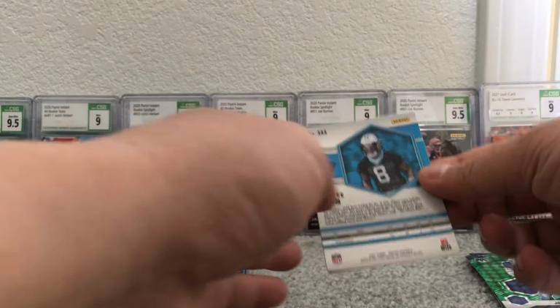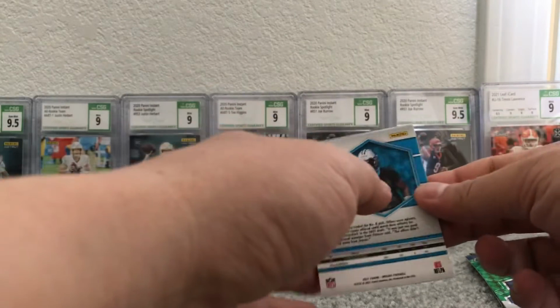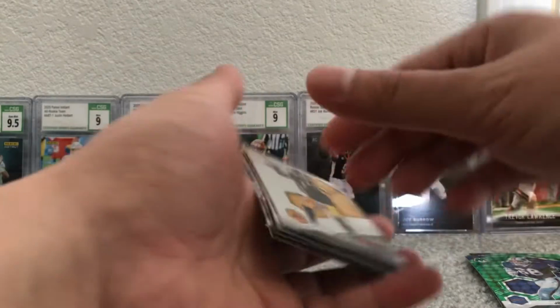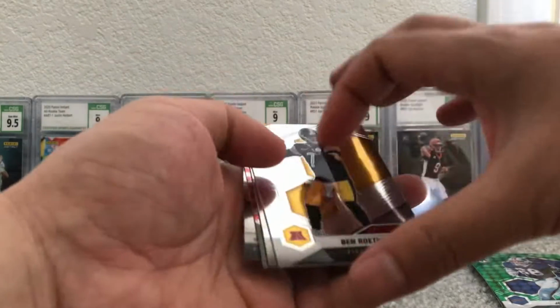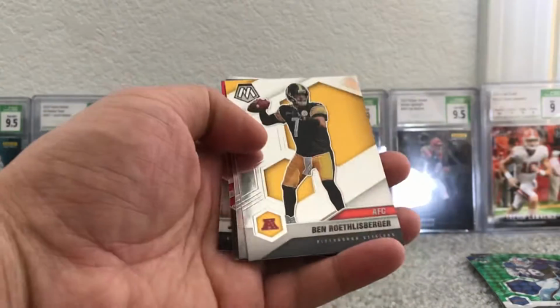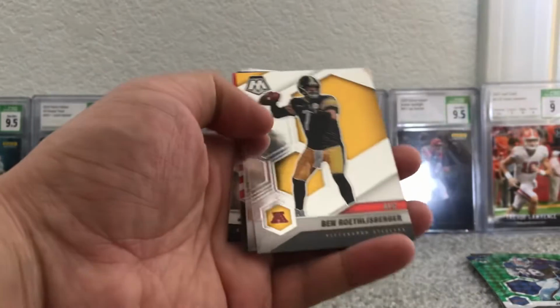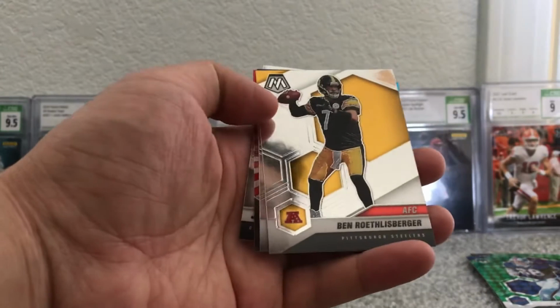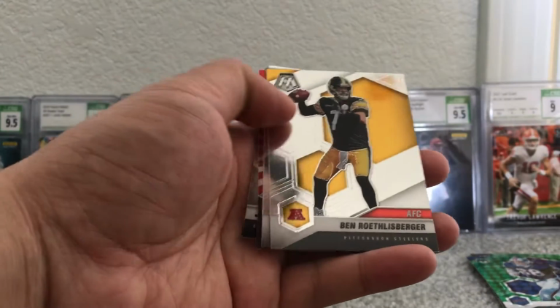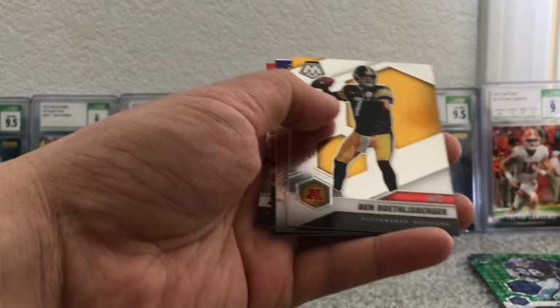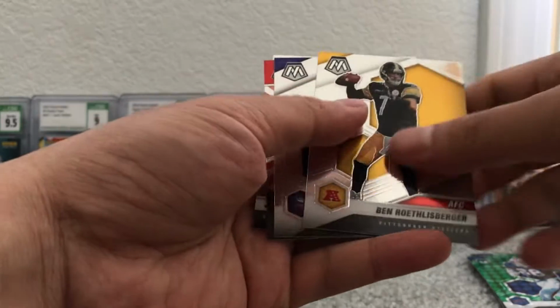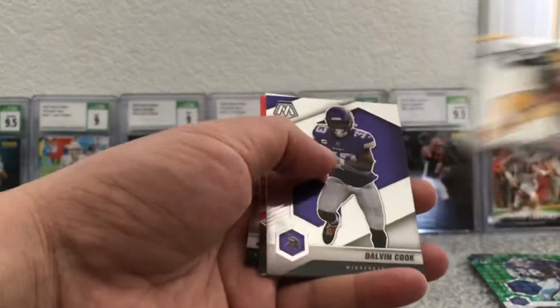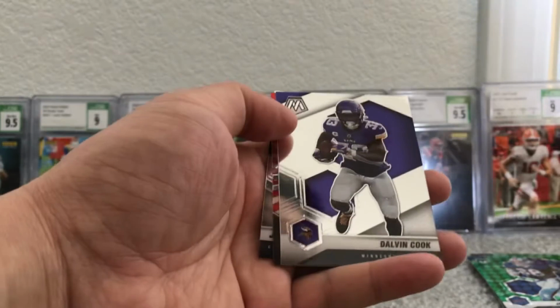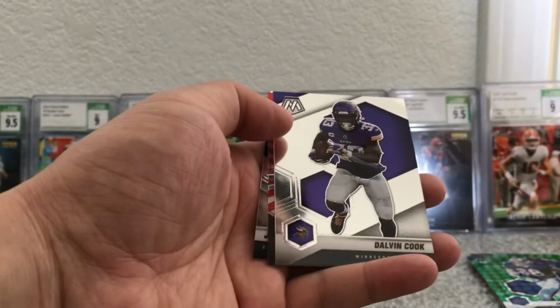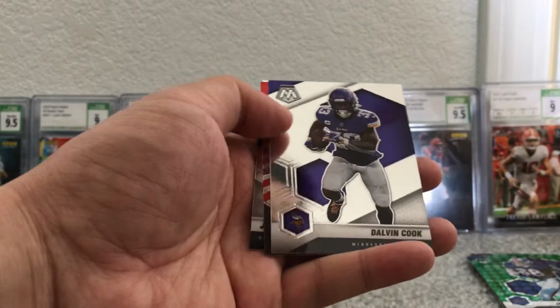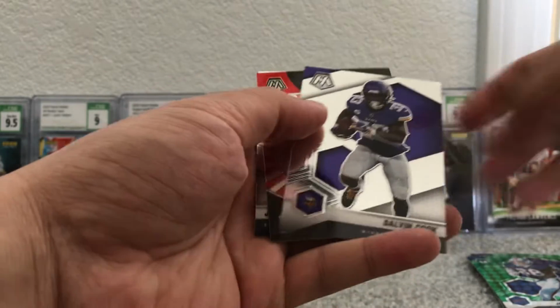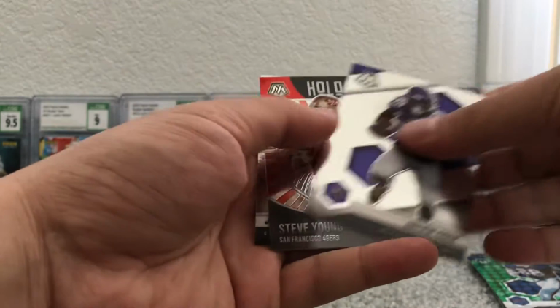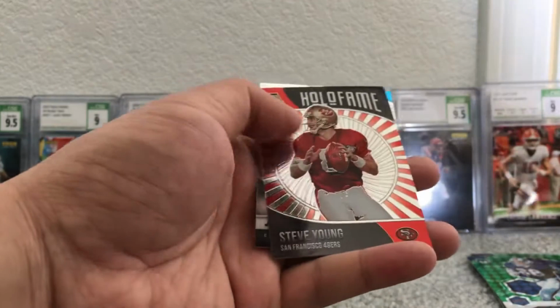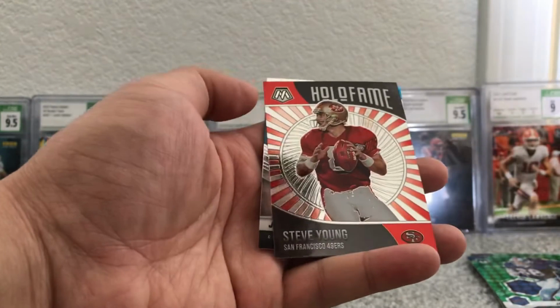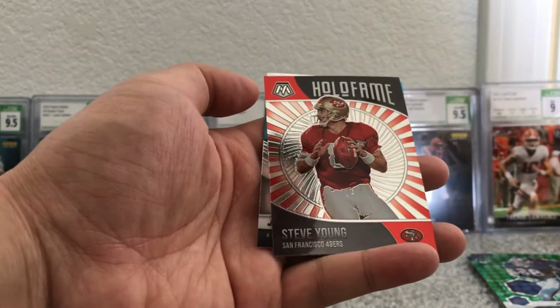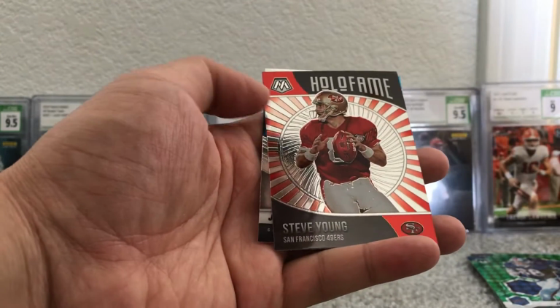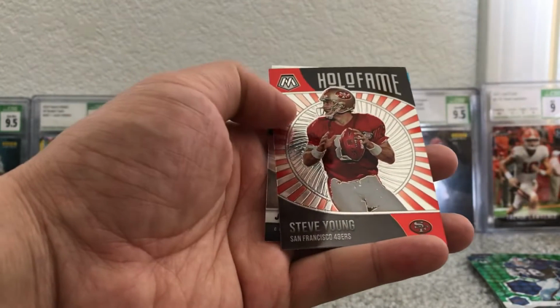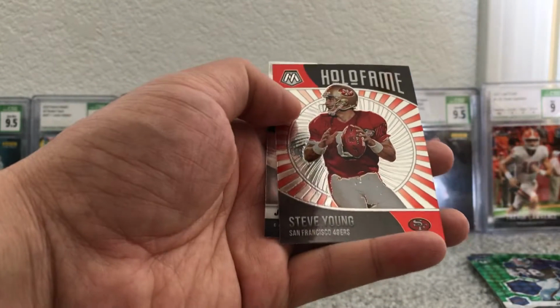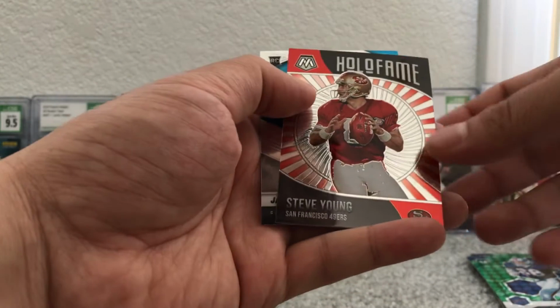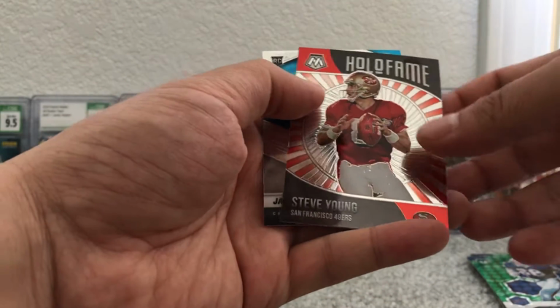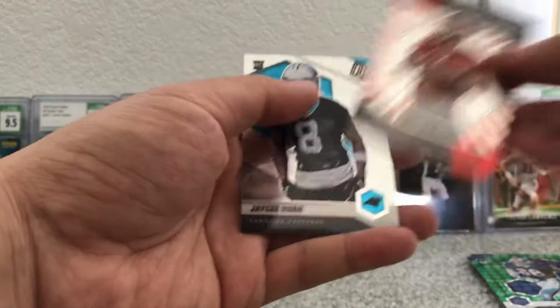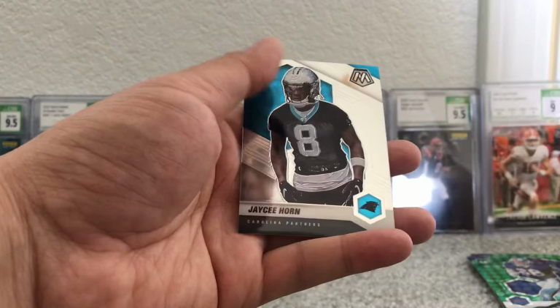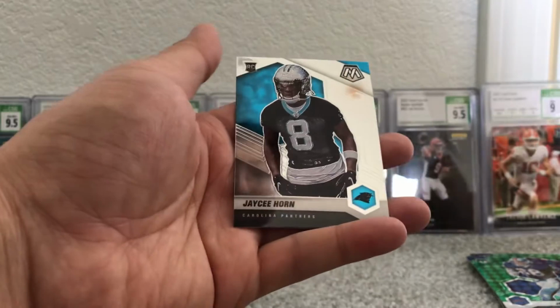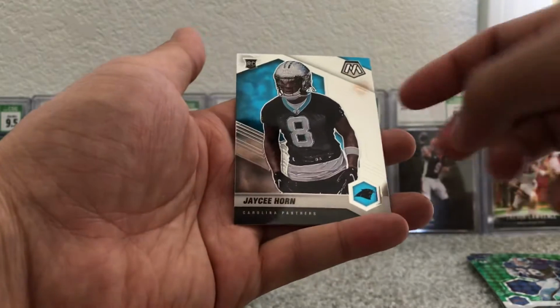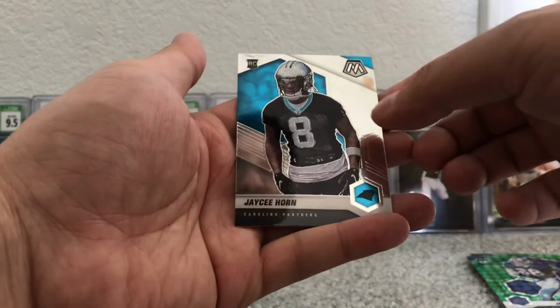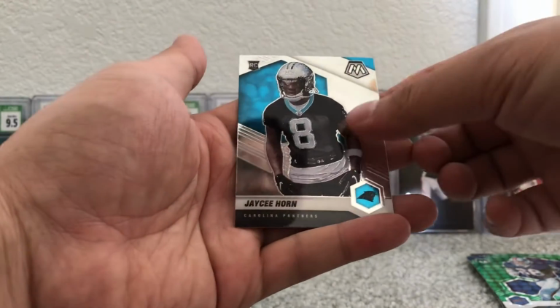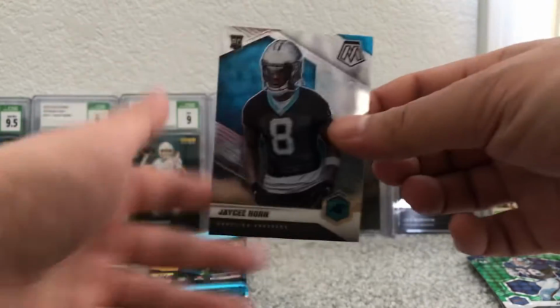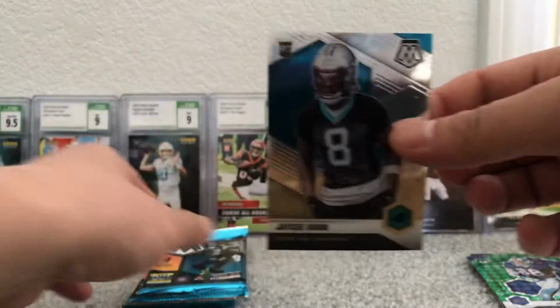J.C. Horn on the back. Ben Roethlisberger, Dalvin Cook, Steve Young Hall of Fame, and J.C. Horn rookie.